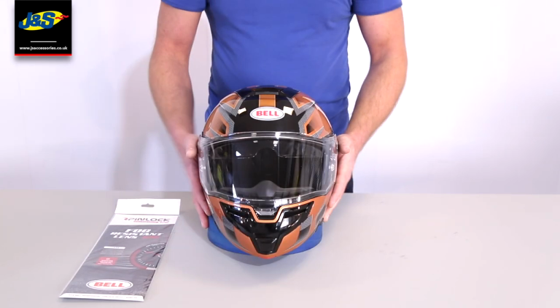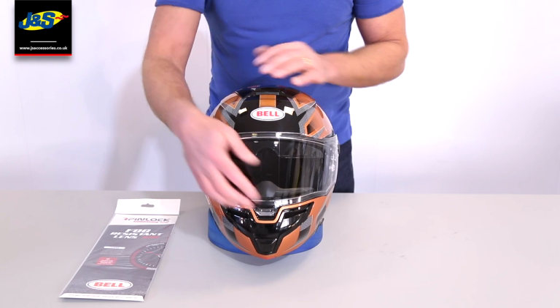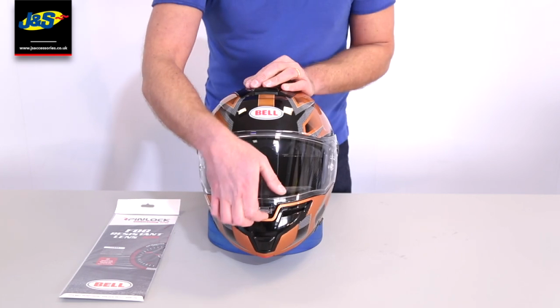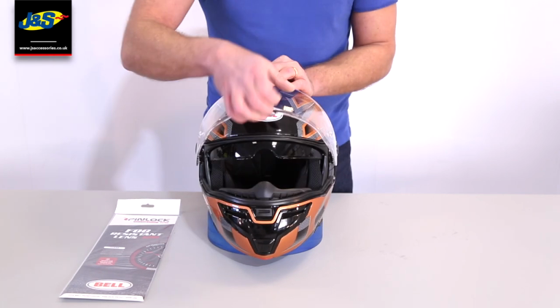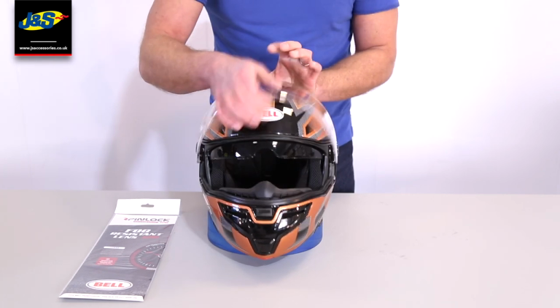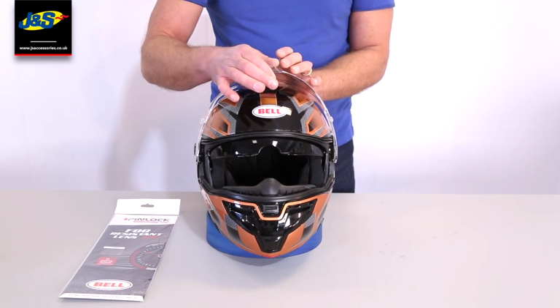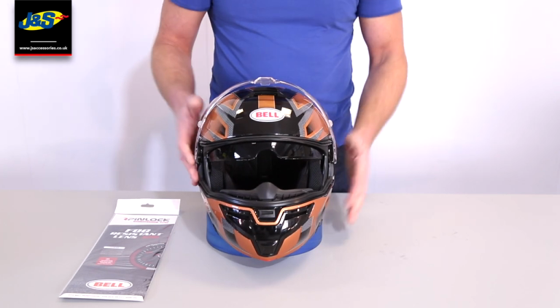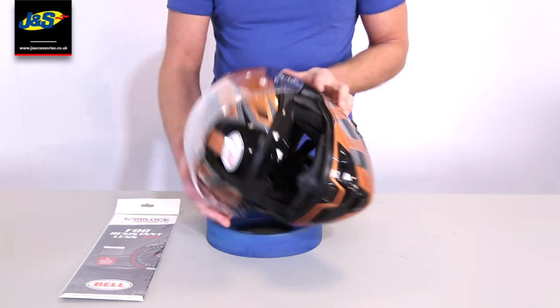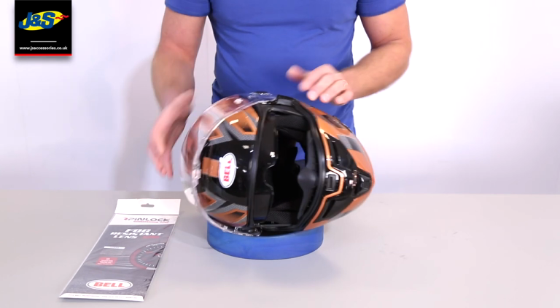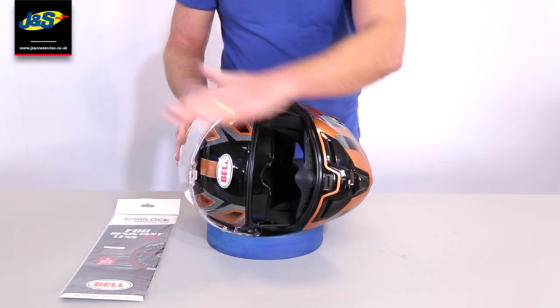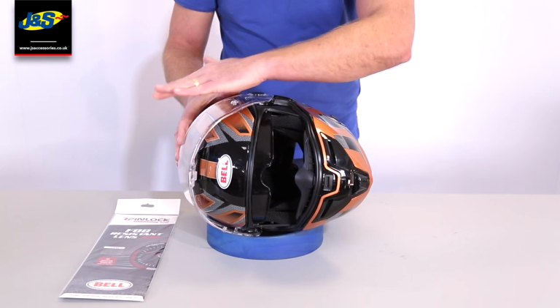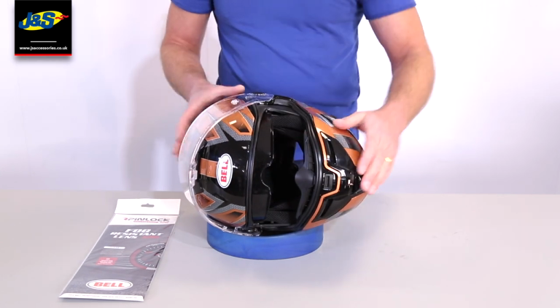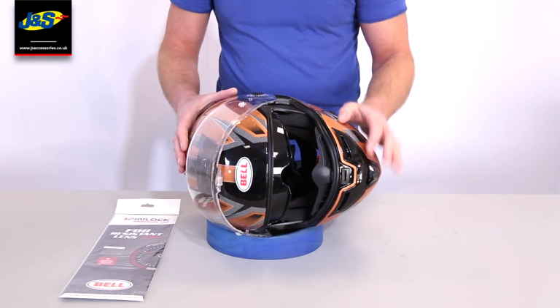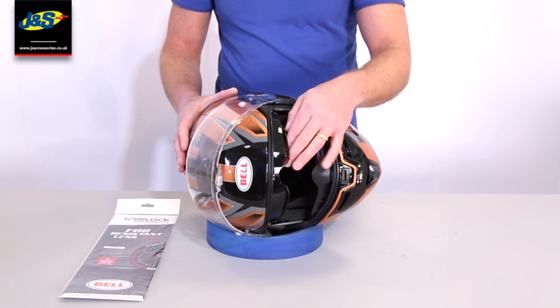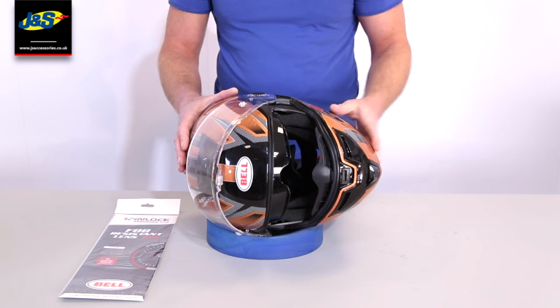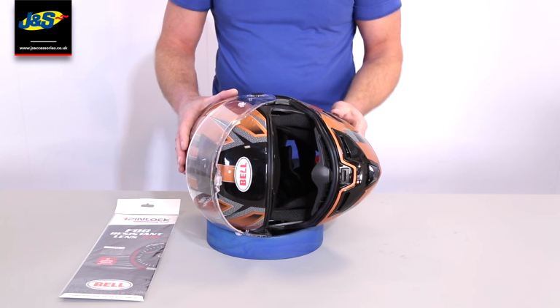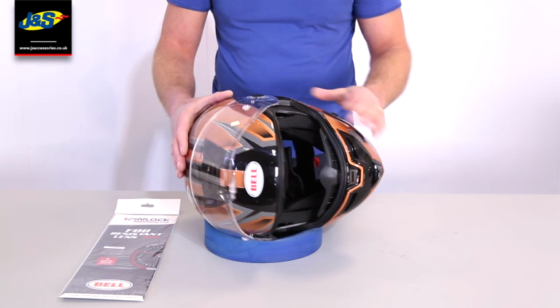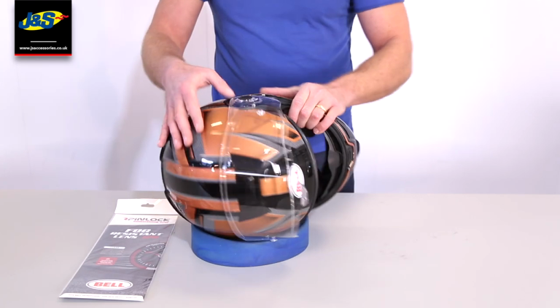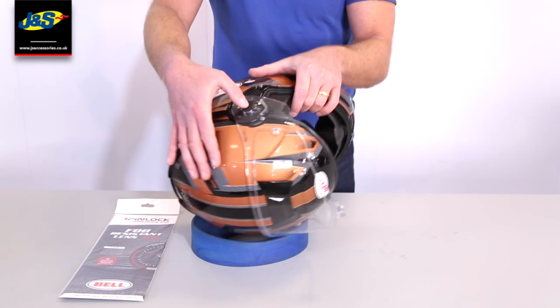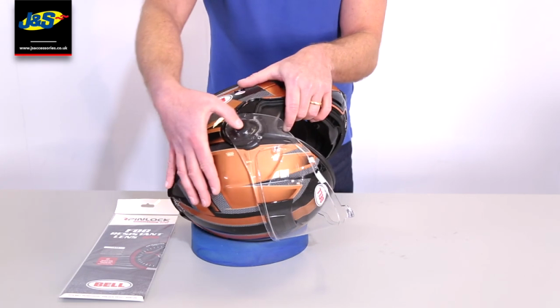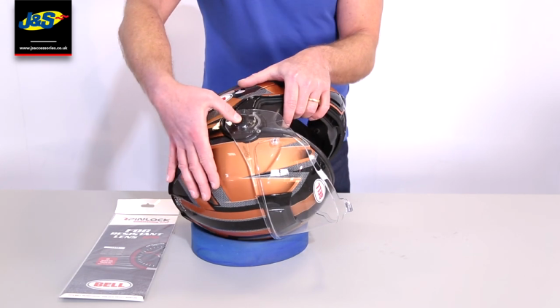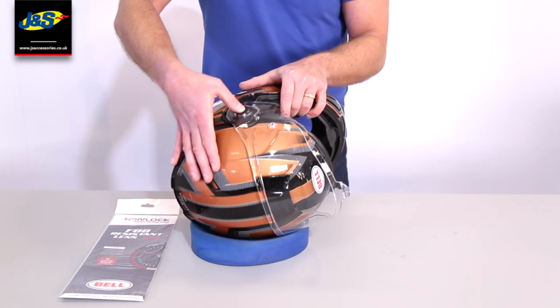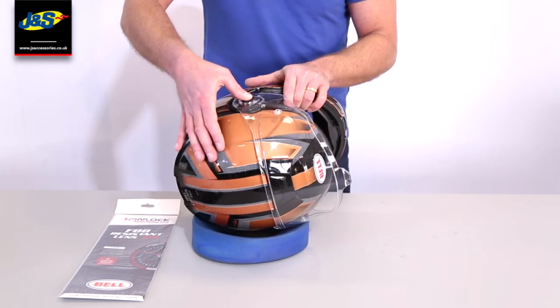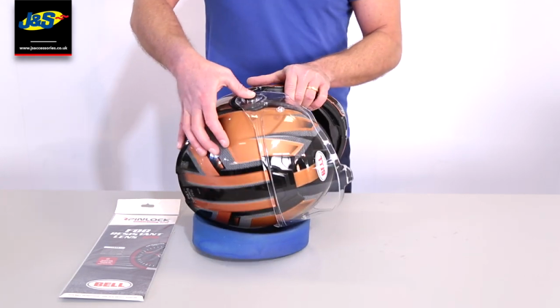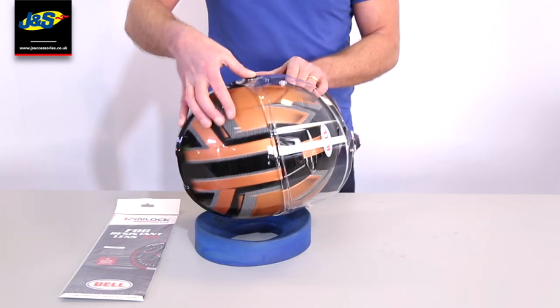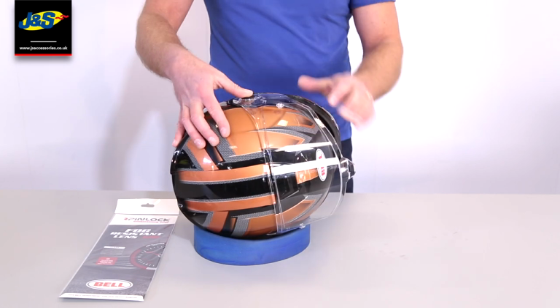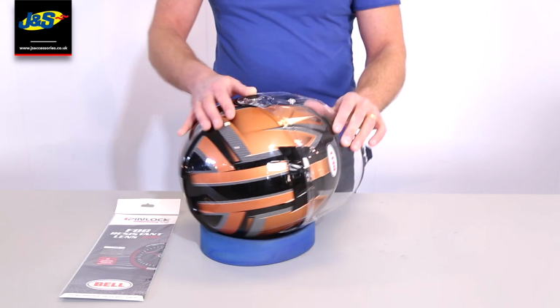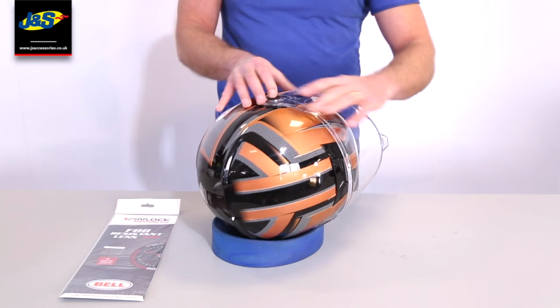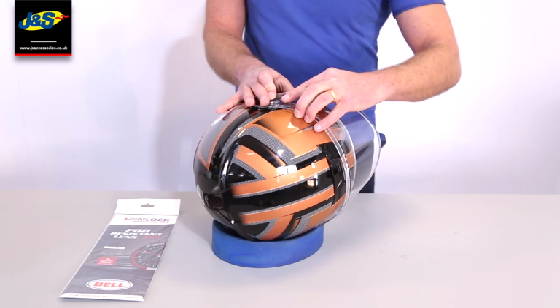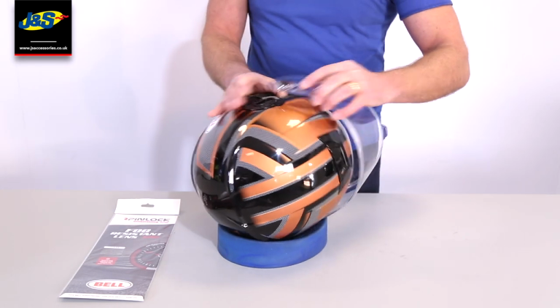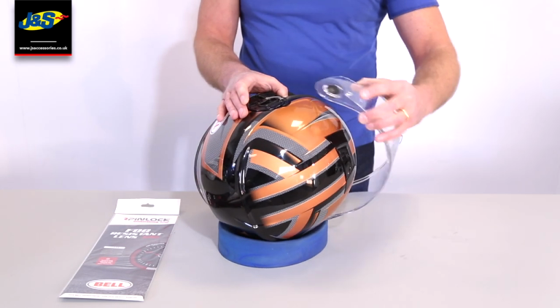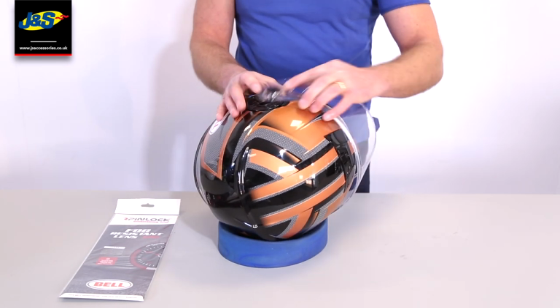Onto the visor — it is quick release. When you open it, it comes completely out of the way so it doesn't impair your vision at all. You press this button, slide it forward, and out the visor comes. As easy as that.